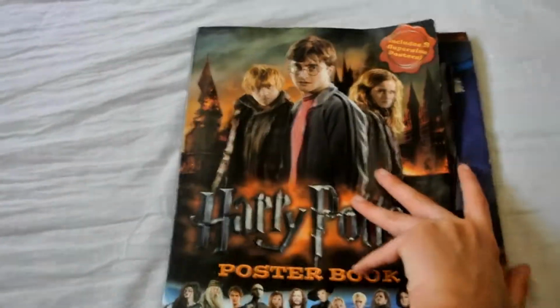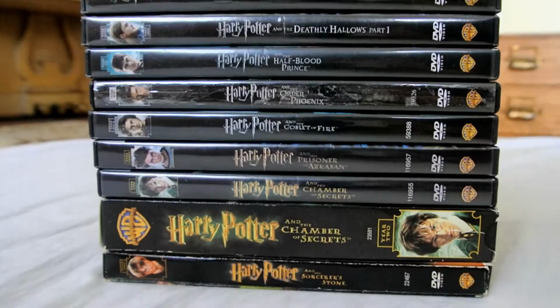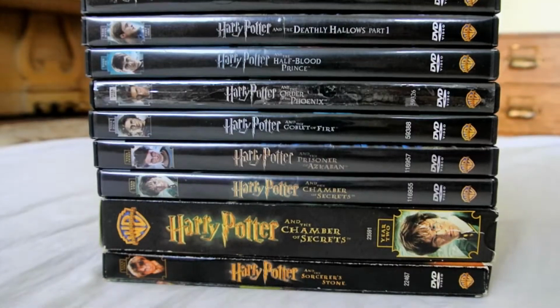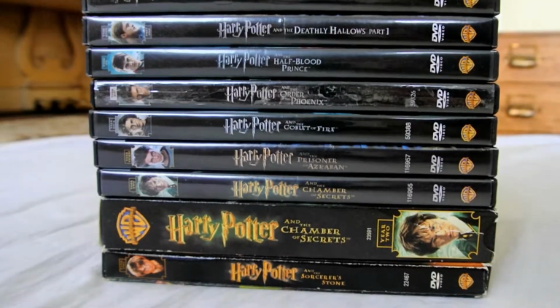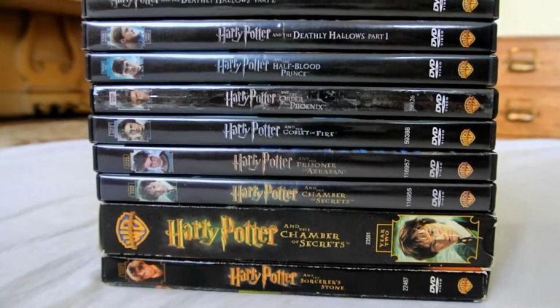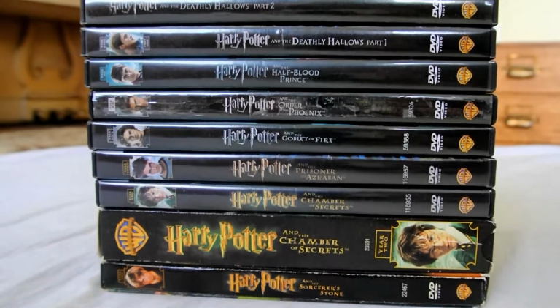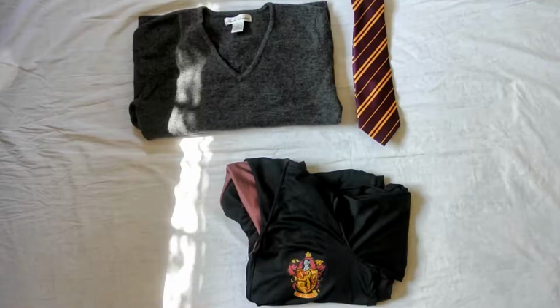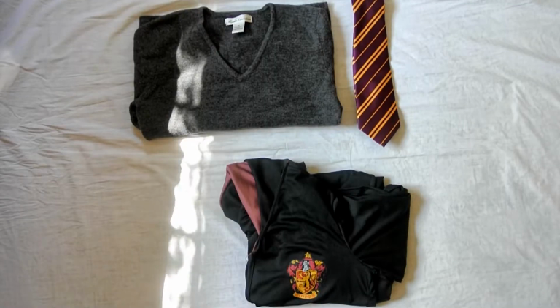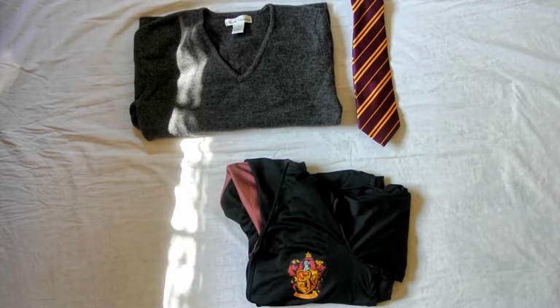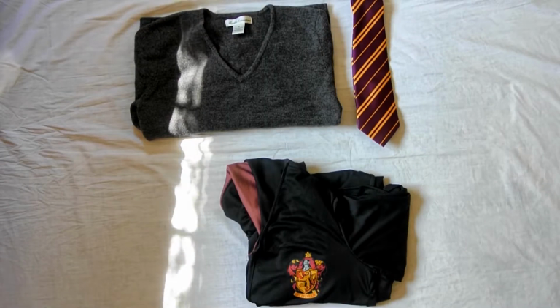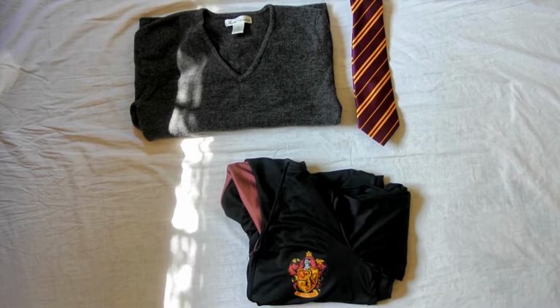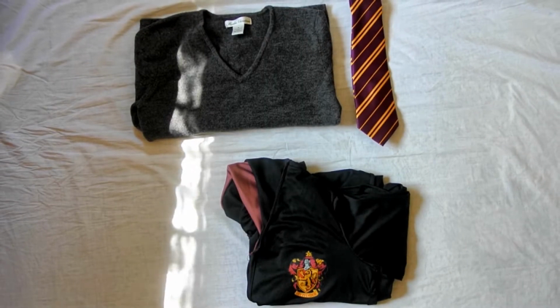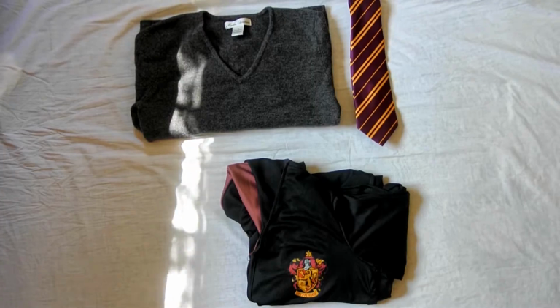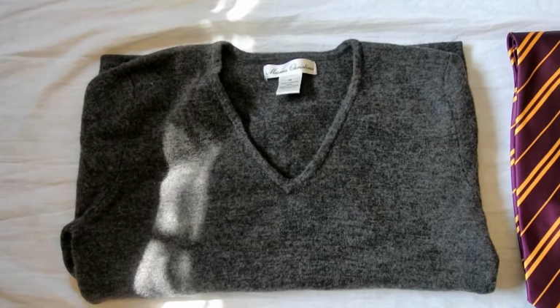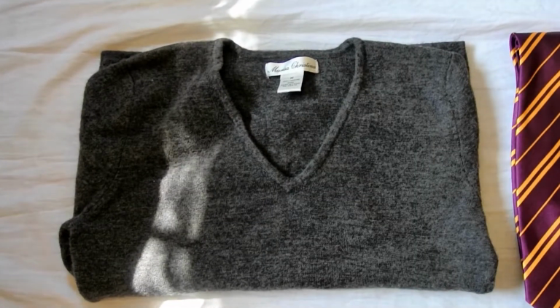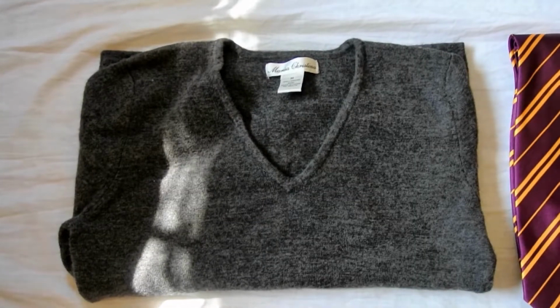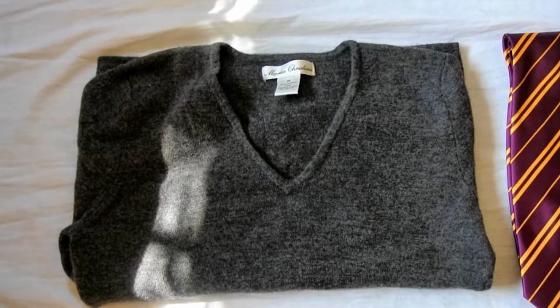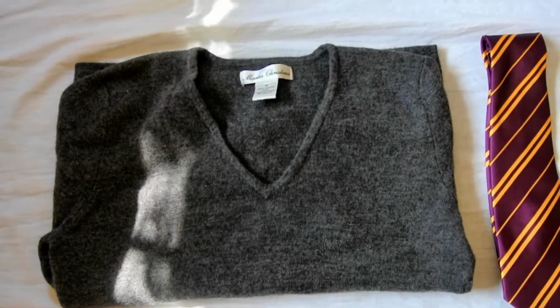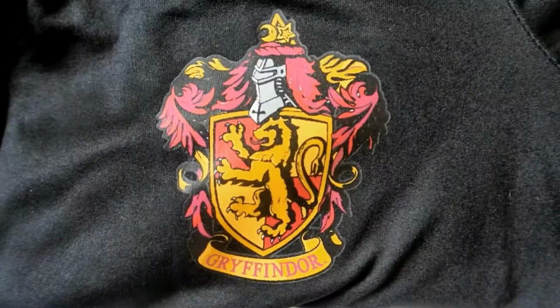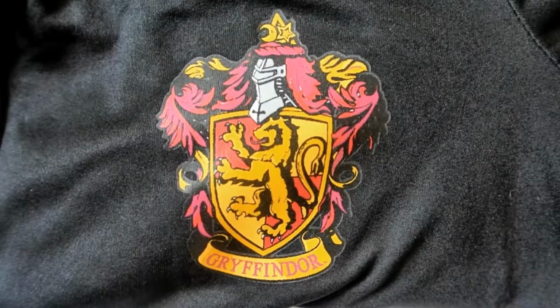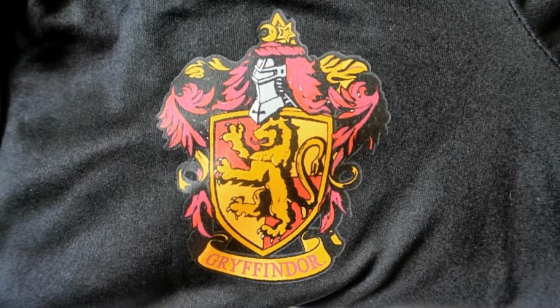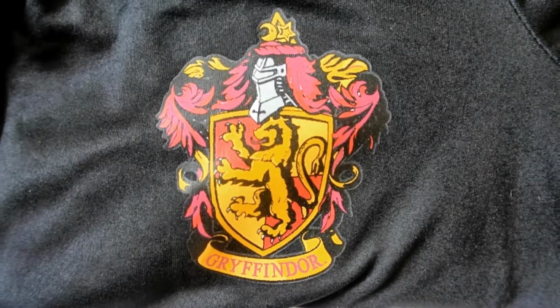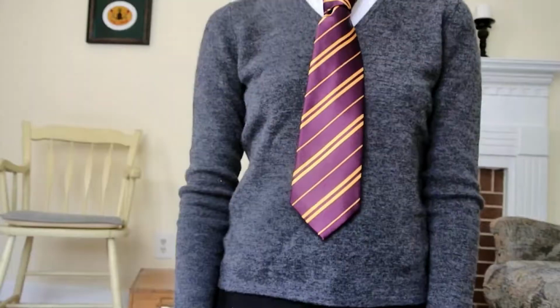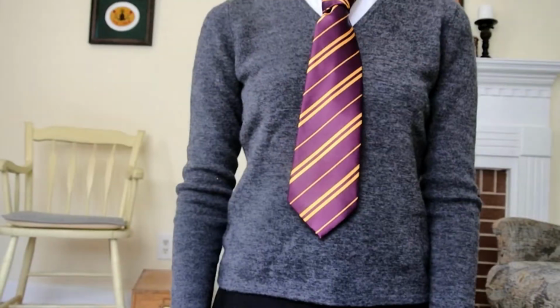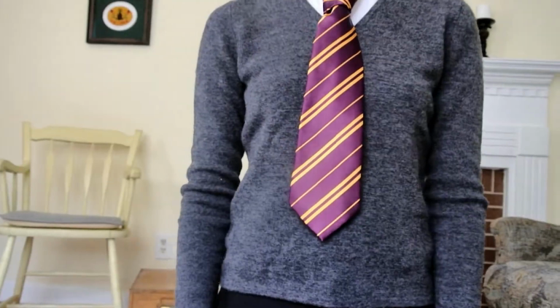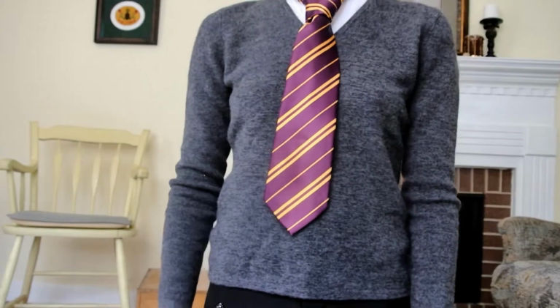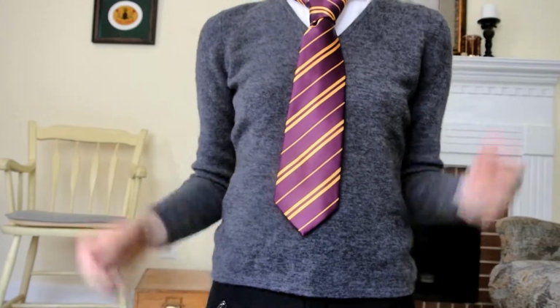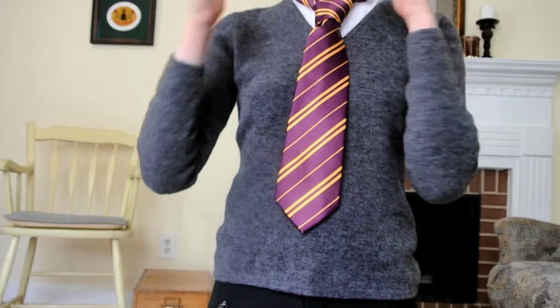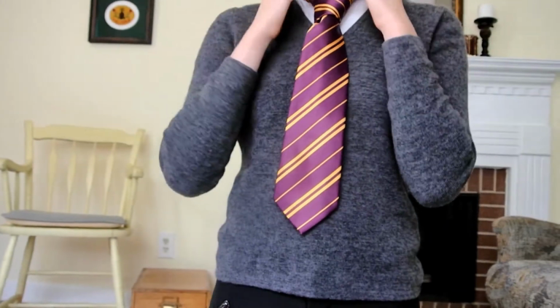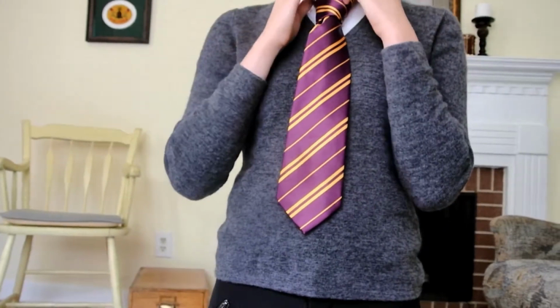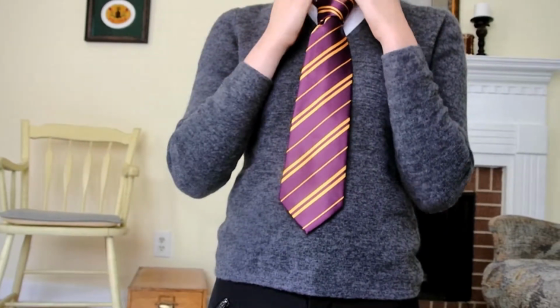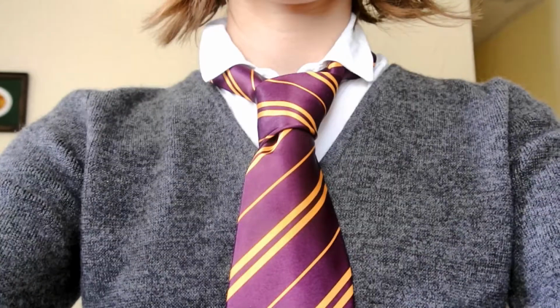Here is my movie collection. Next is apparel, starting with my robes. I got the sweater from a thrift store and the Gryffindor robes and tie from Party City for a Halloween costume in 4th grade, and it still fits me.